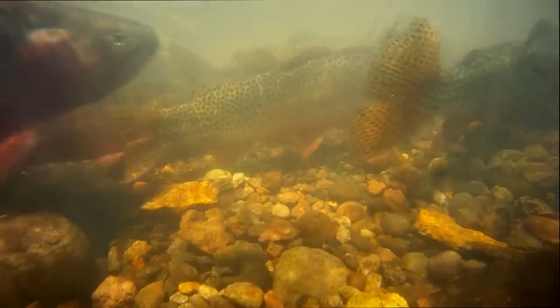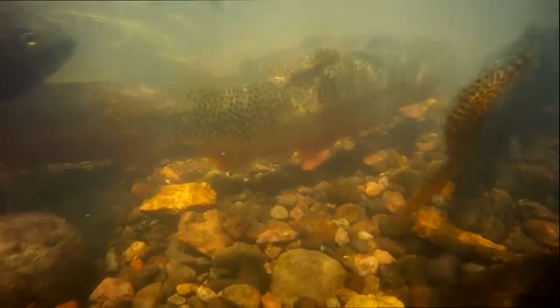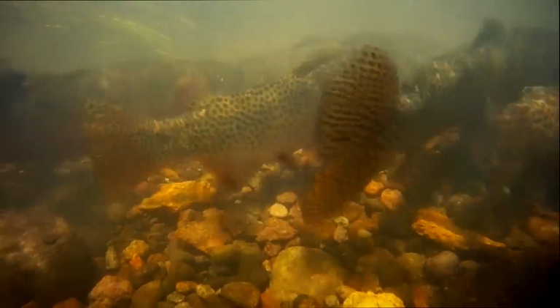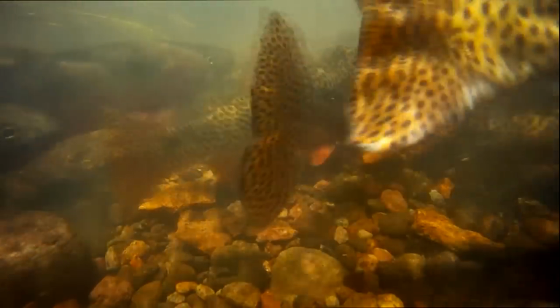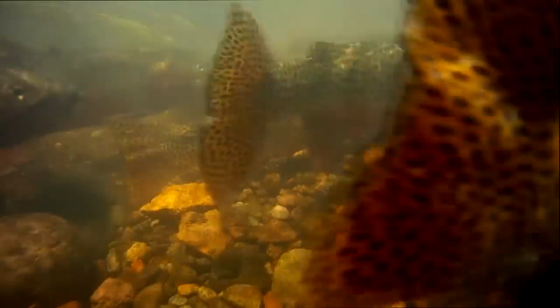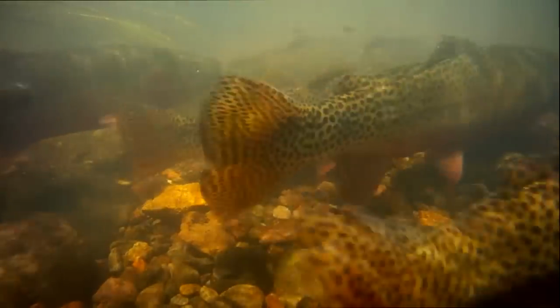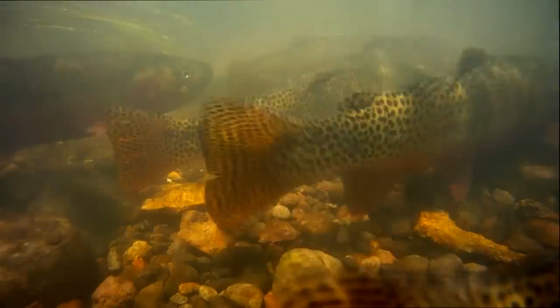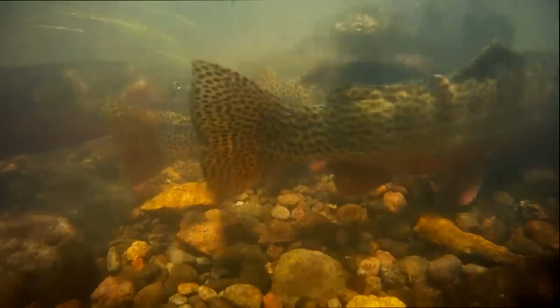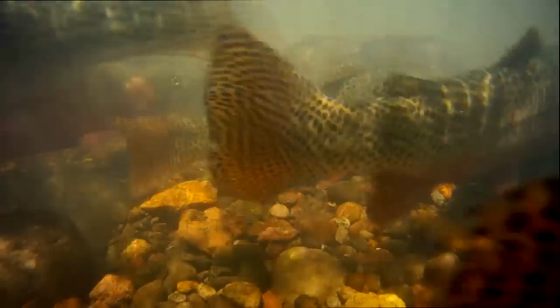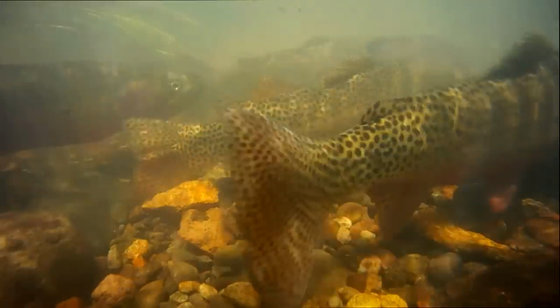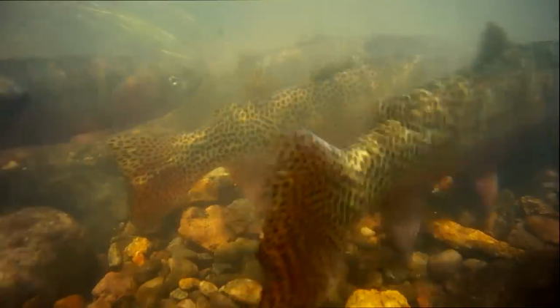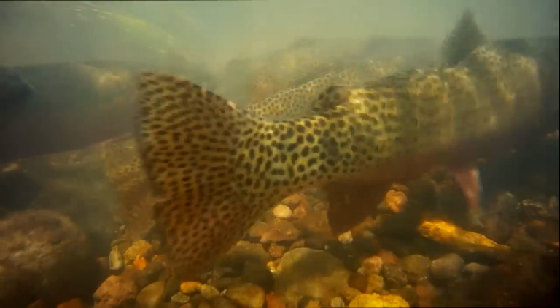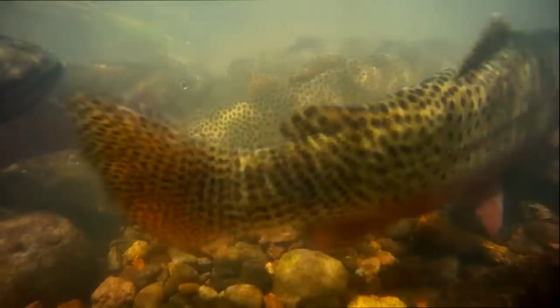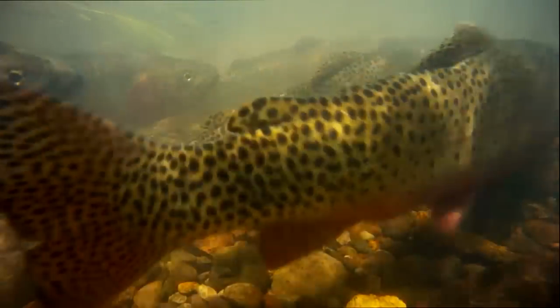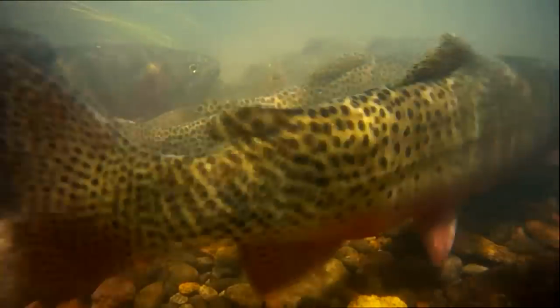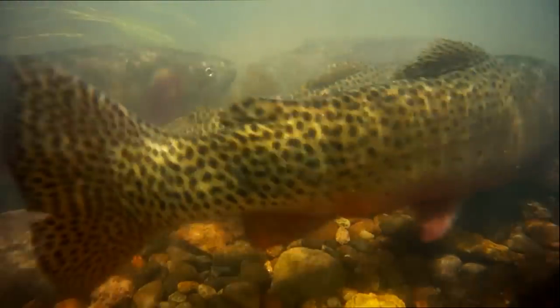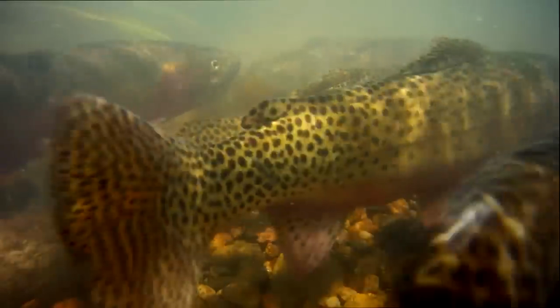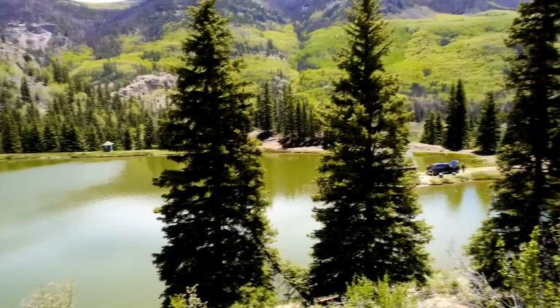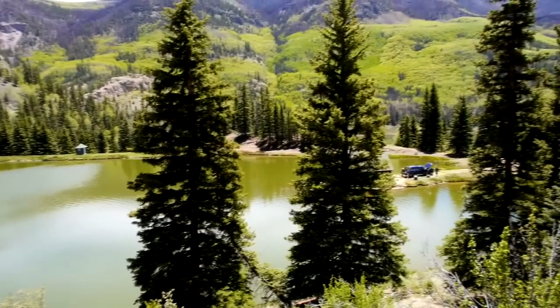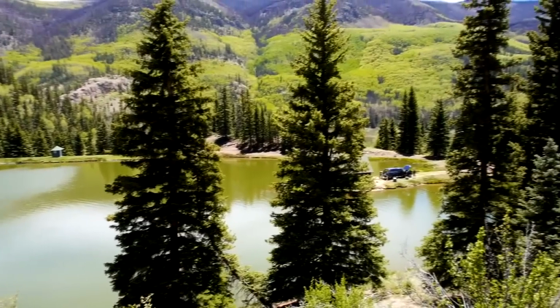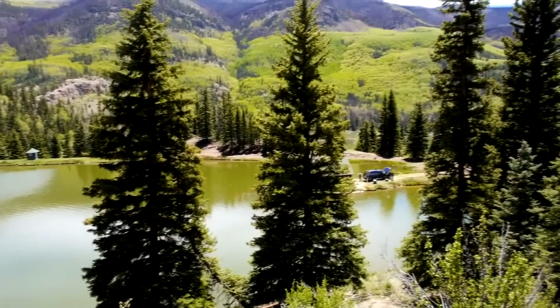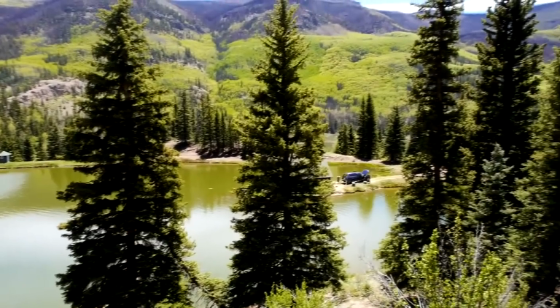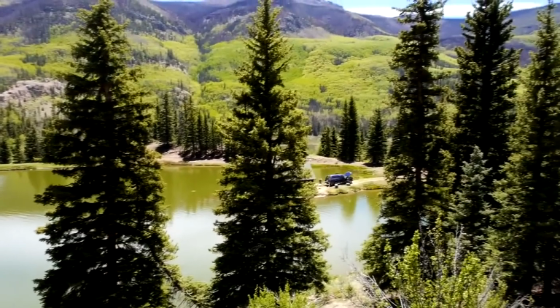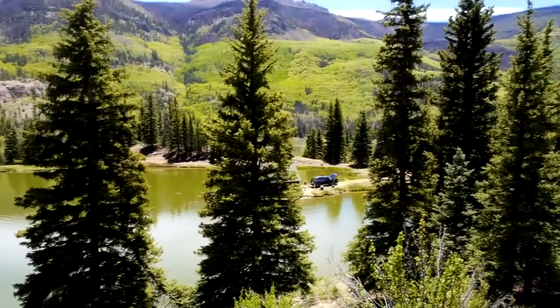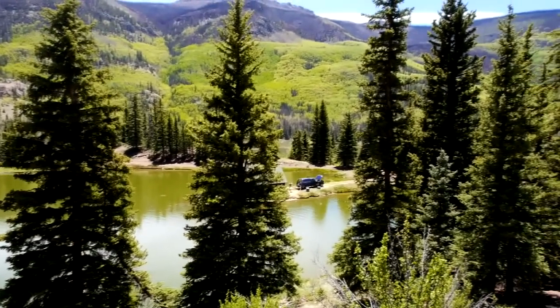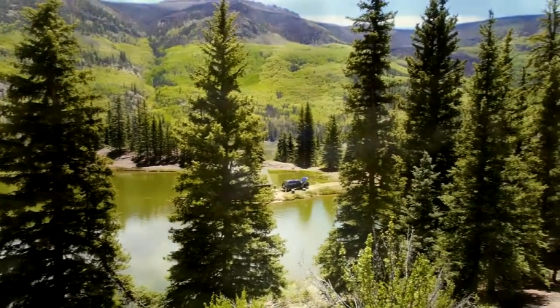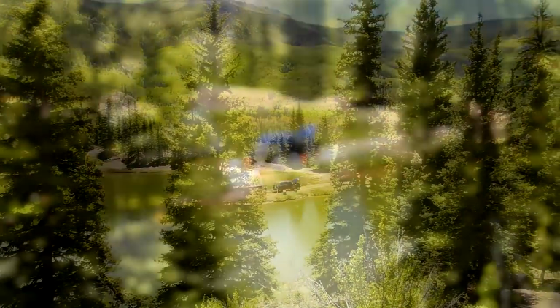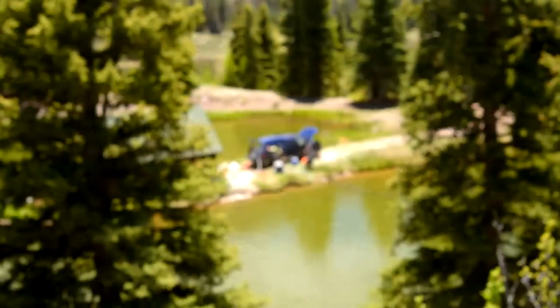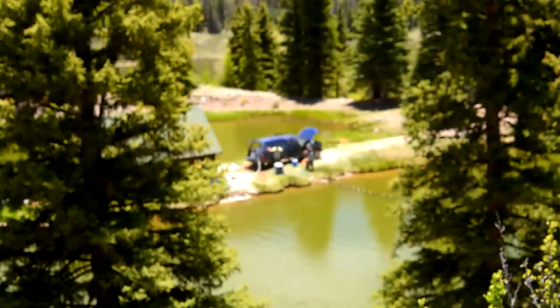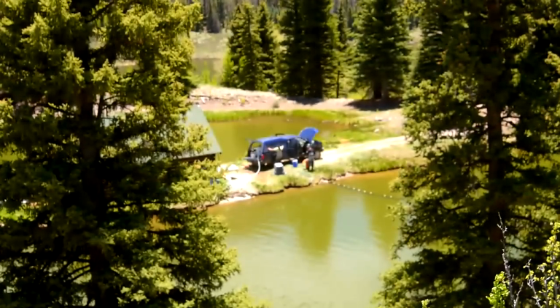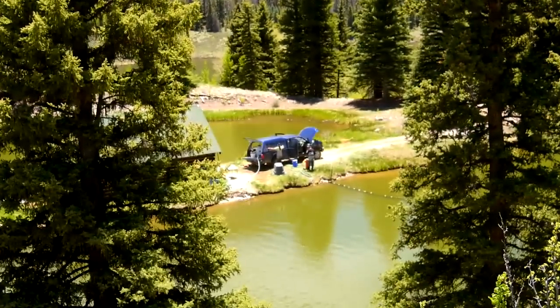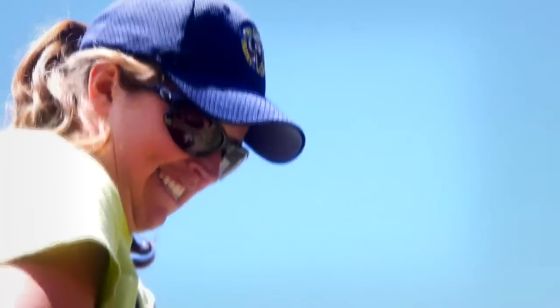The Rio Grande is just one of three subspecies of cutthroat trout native to Colorado. Each year, fishery biologists set up a spawn-take operation at Hay Press to help ensure the Rio's long-term sustainability.